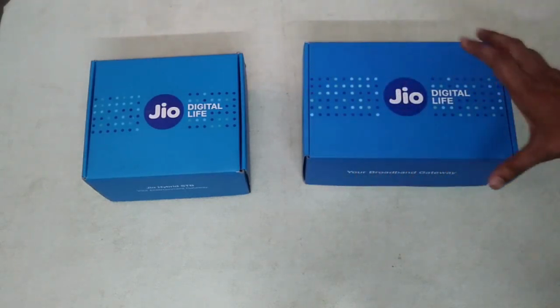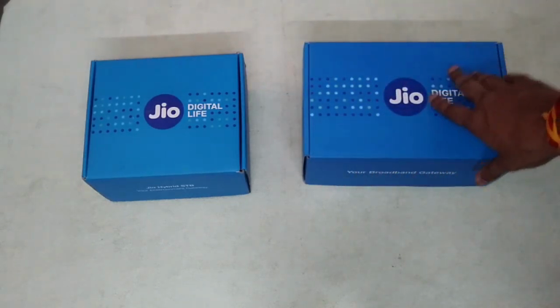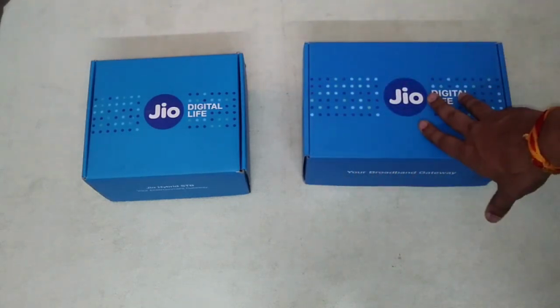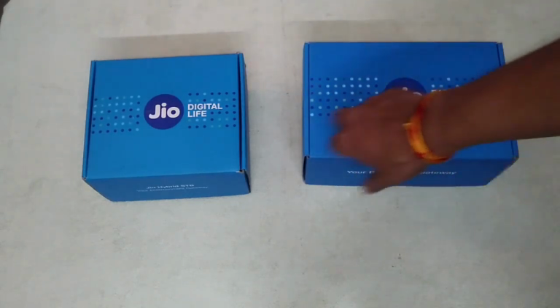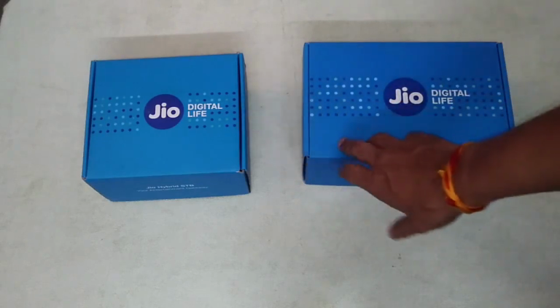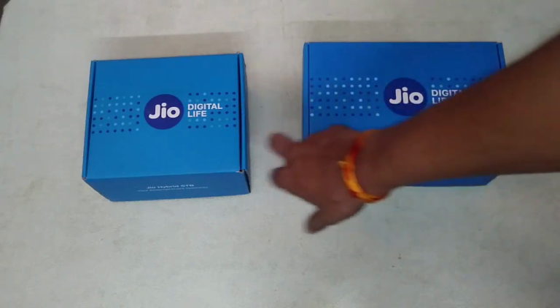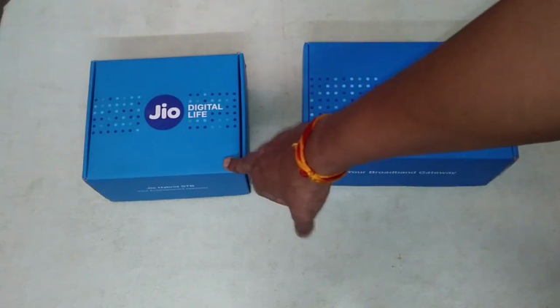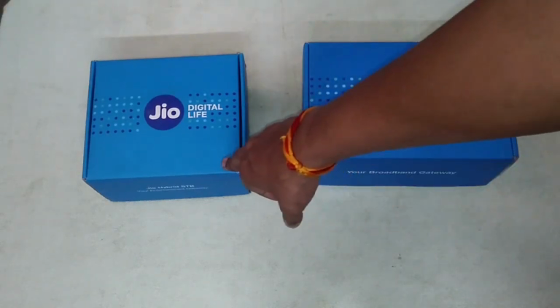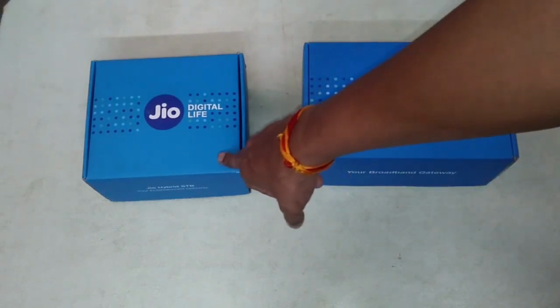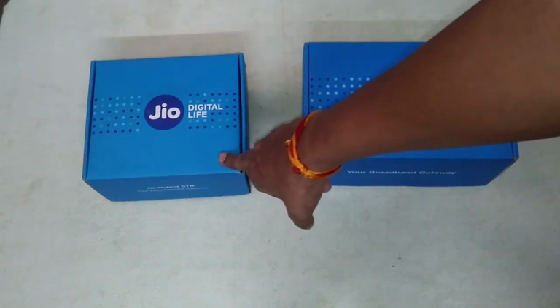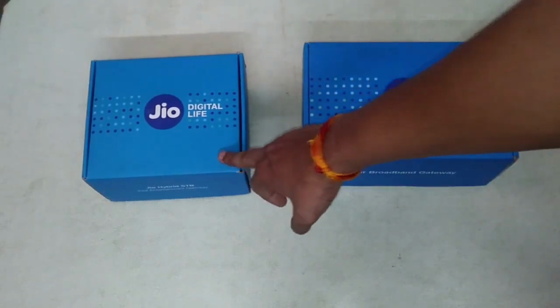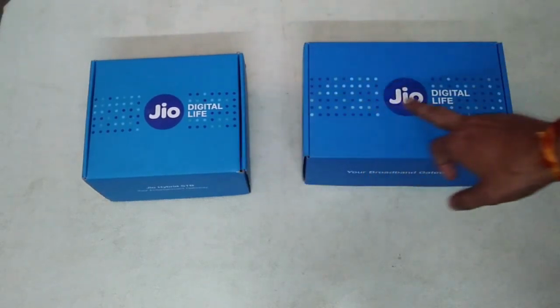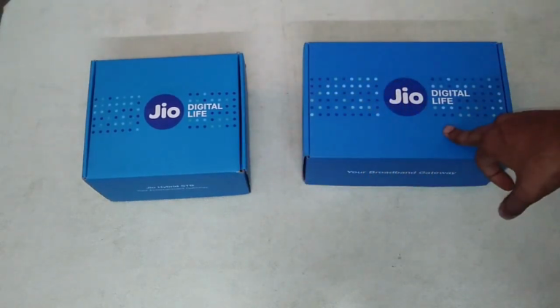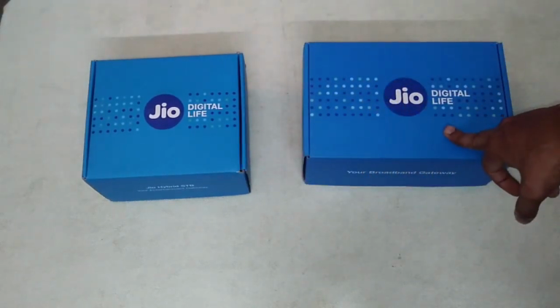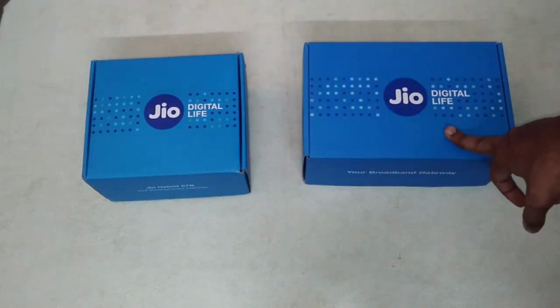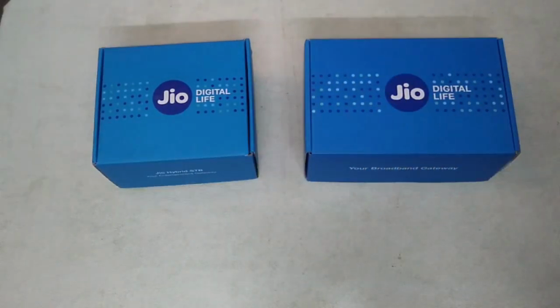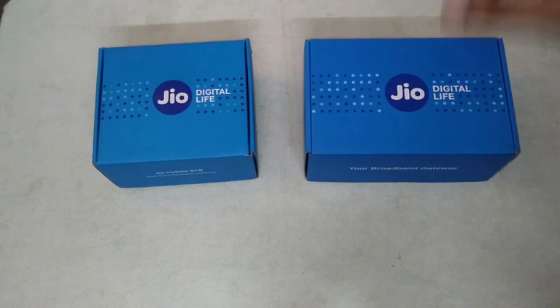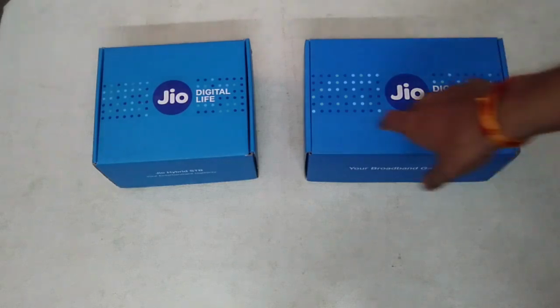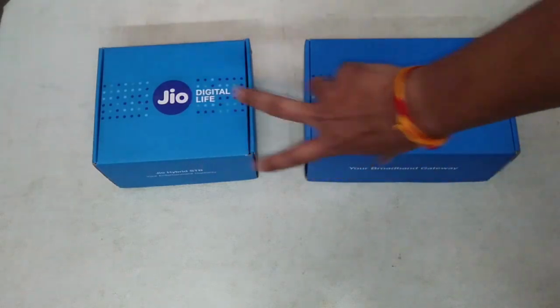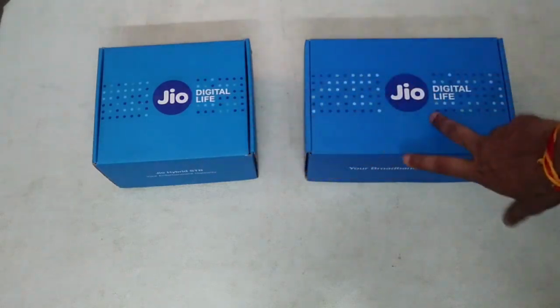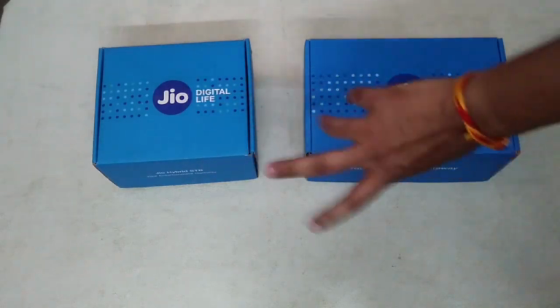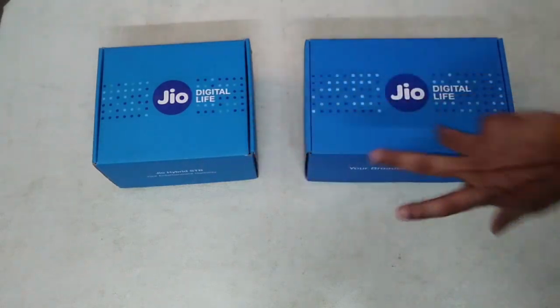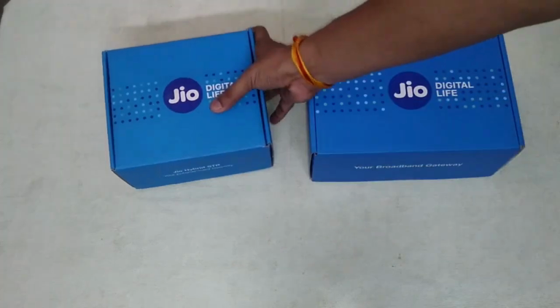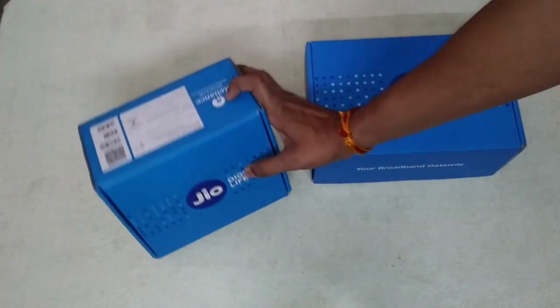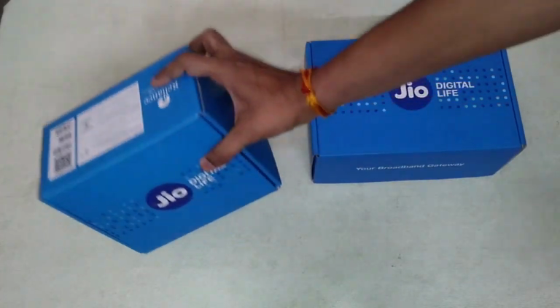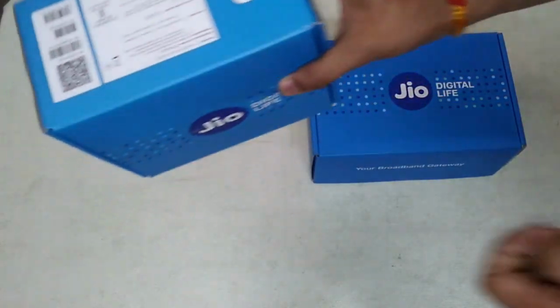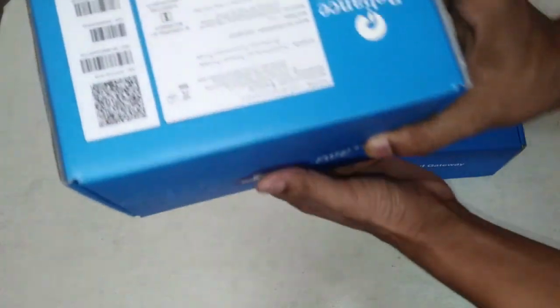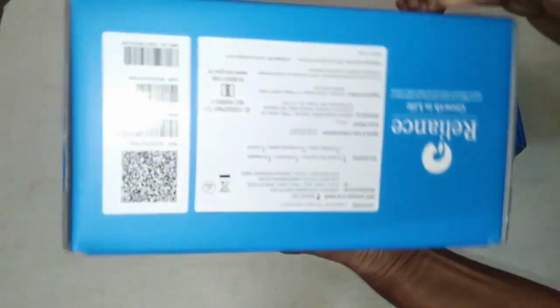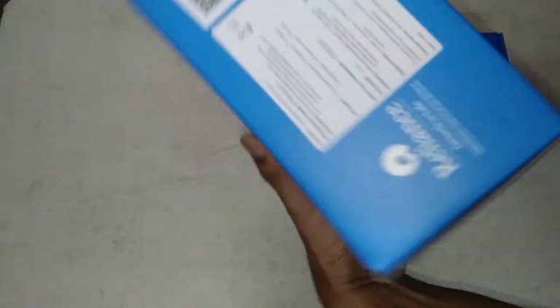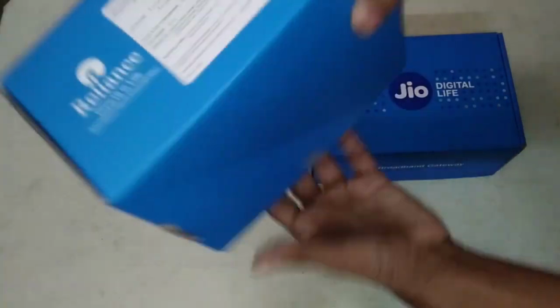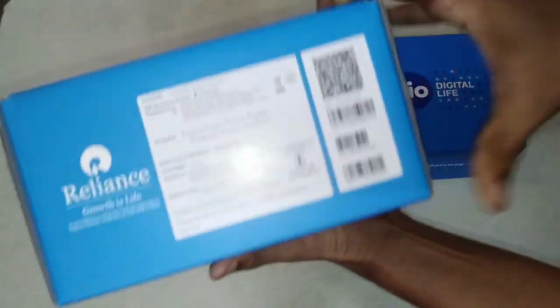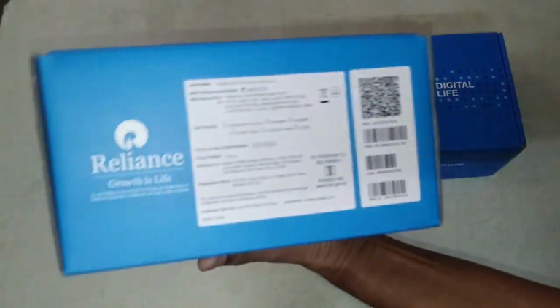We get two items. One is the Jio 4K set-top box and one is the Jio Wi-Fi router. So we will unbox two boxes and see what is inside. First of all, I will show you the box that contains the Jio 4K set-top box.